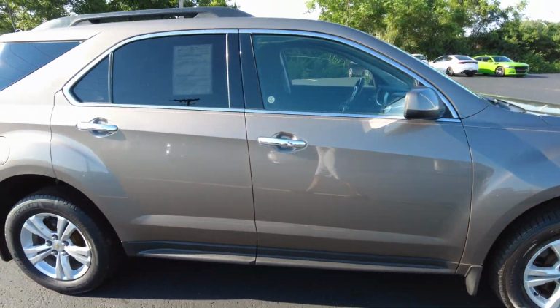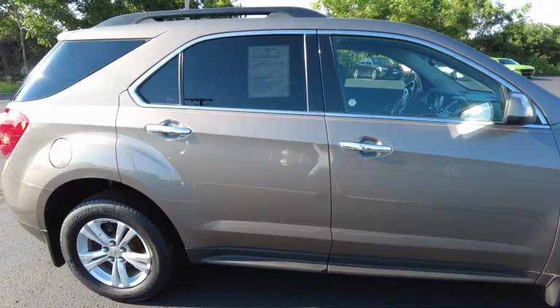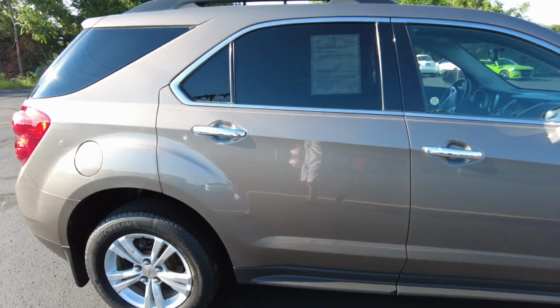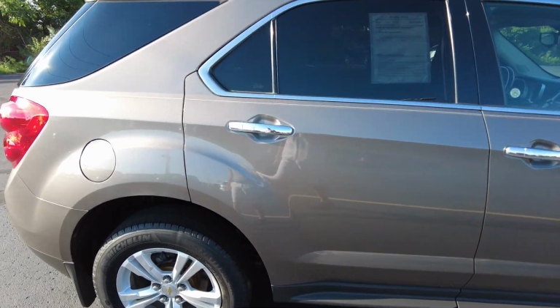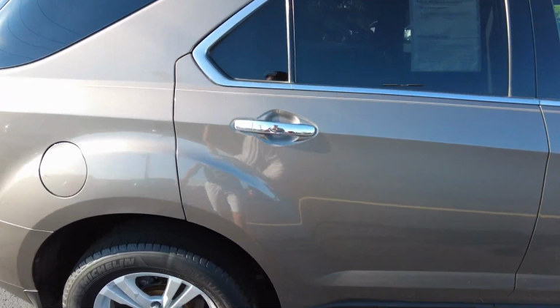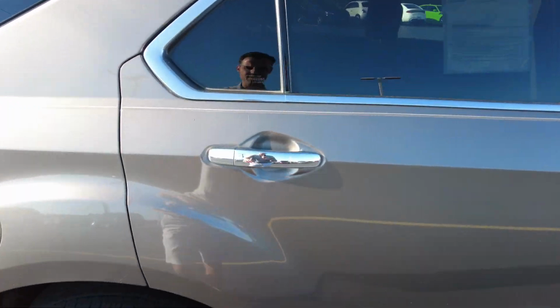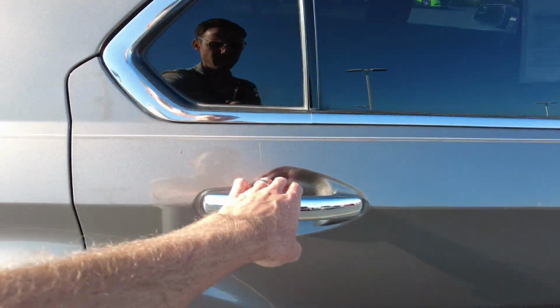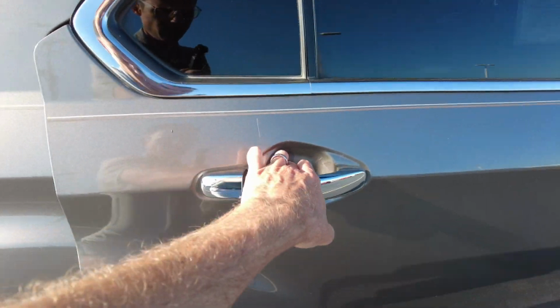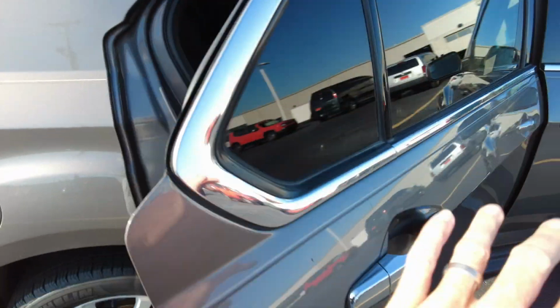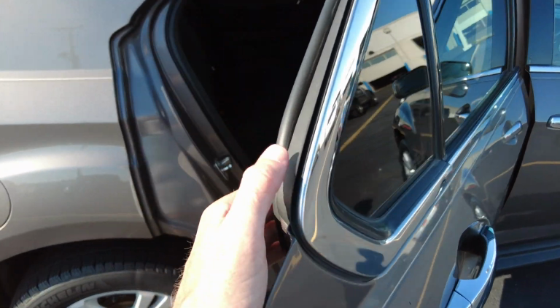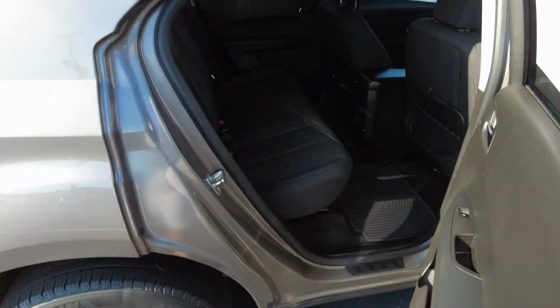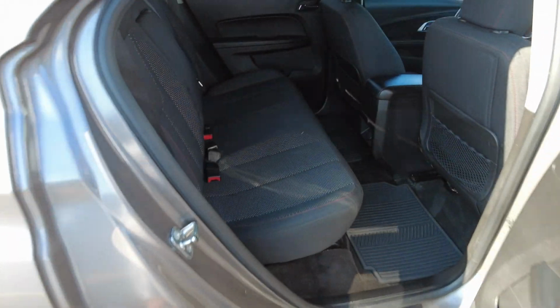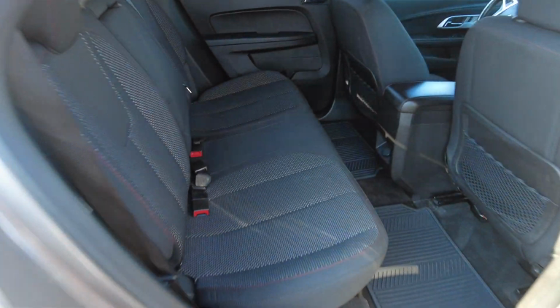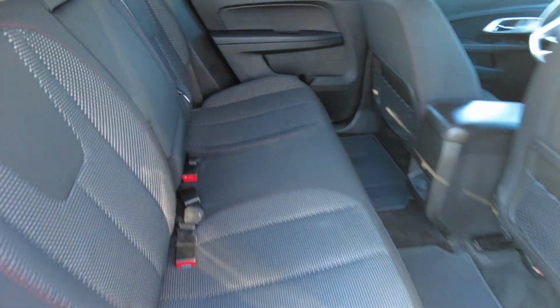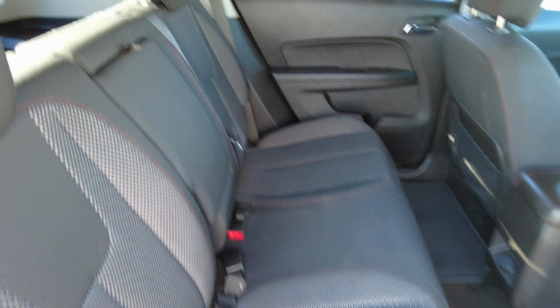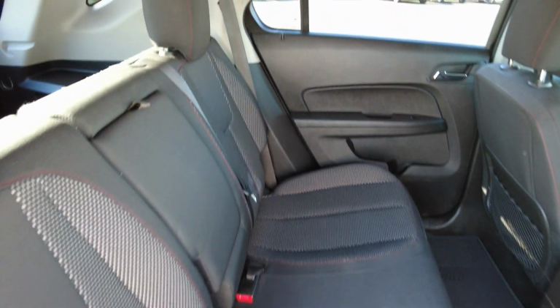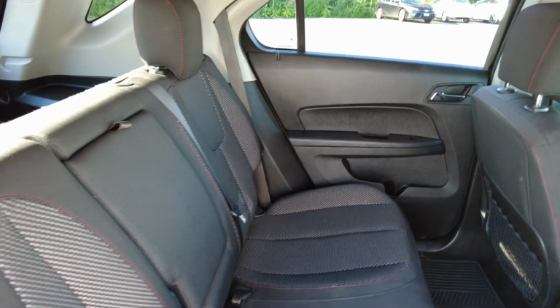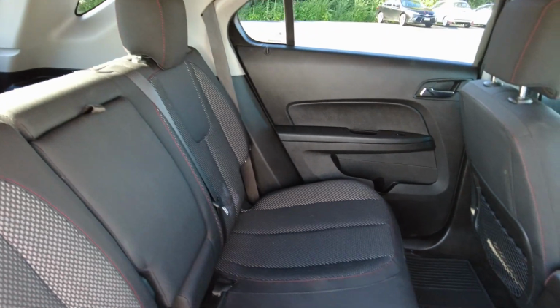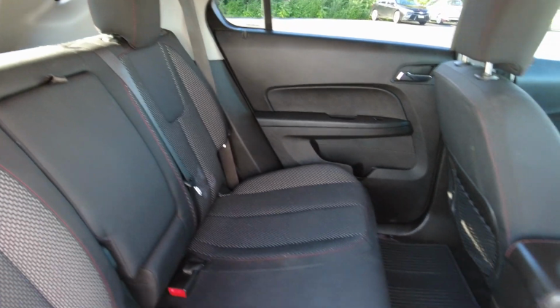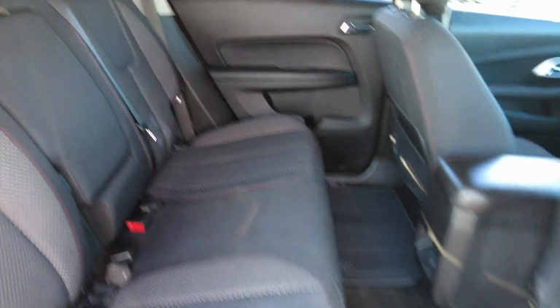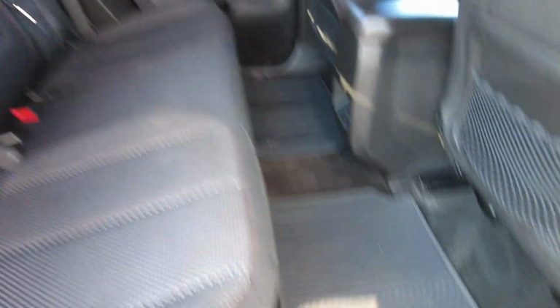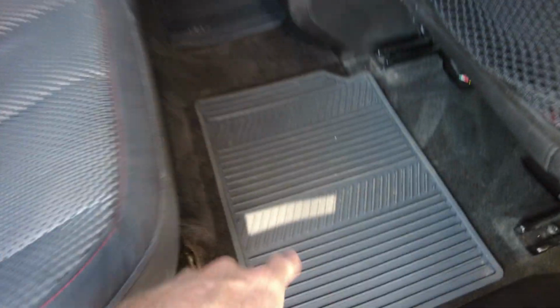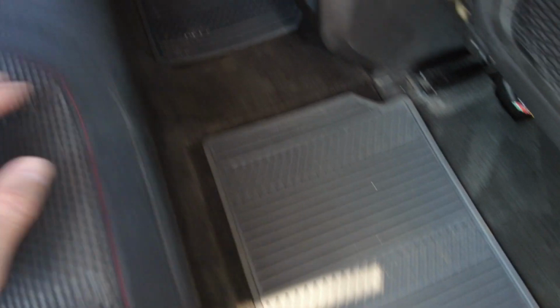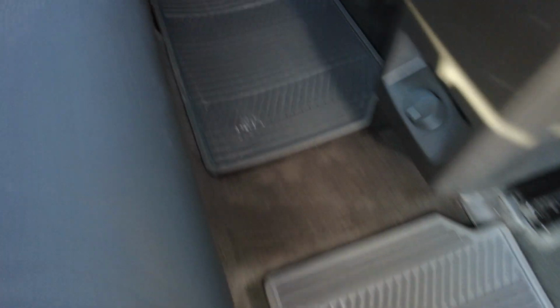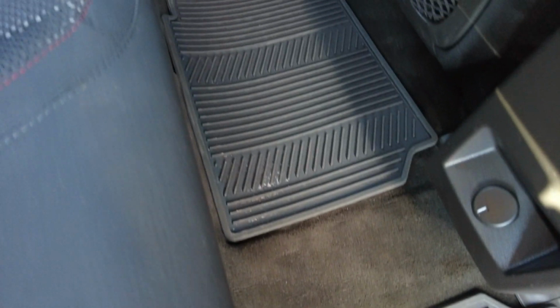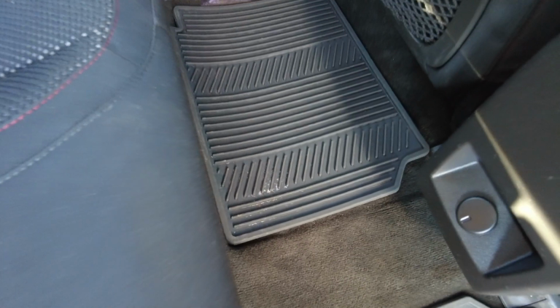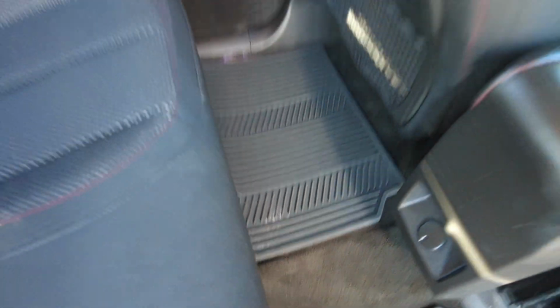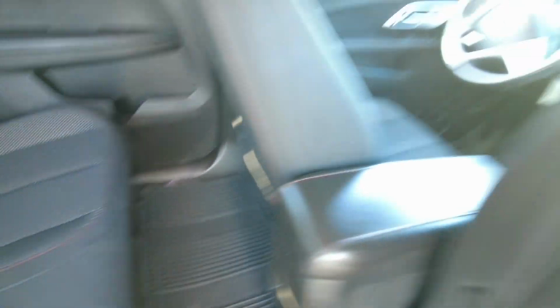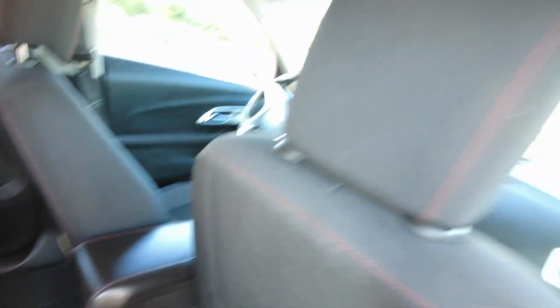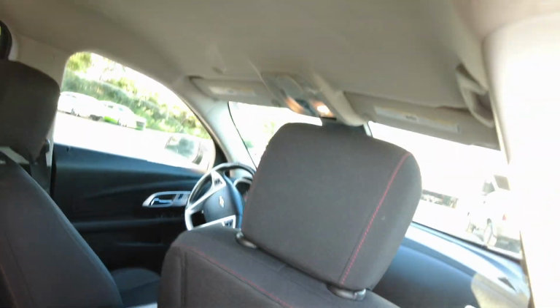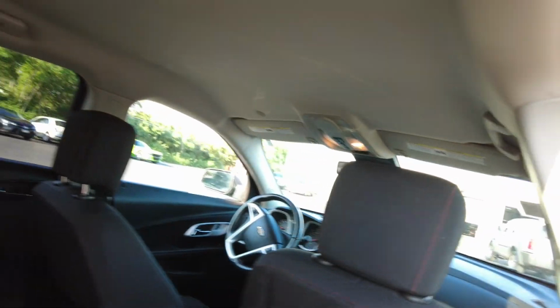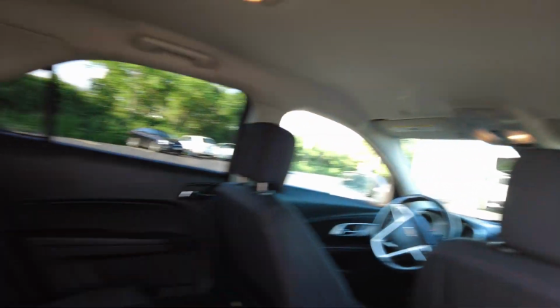Exterior really looks in great shape. Chromed-out door handles. Seating for five — three in the back, two in the front. You have rubber mats down here. Headliner looks nice and clean.